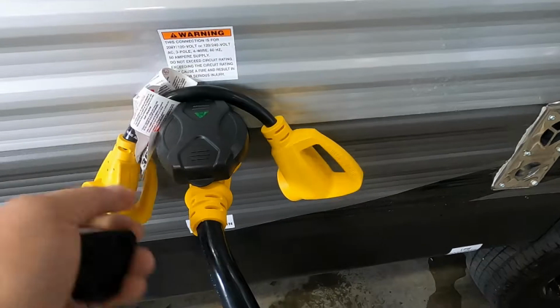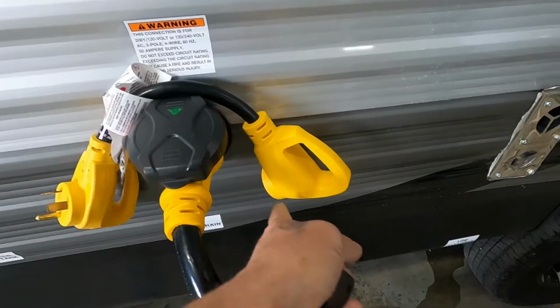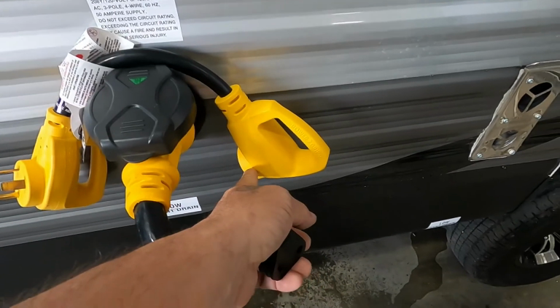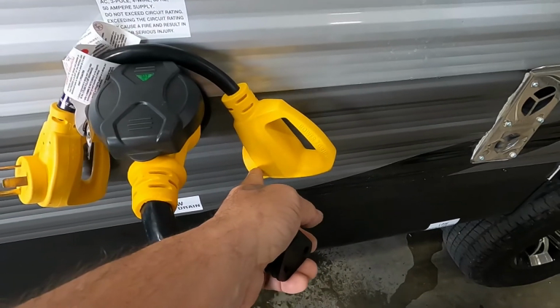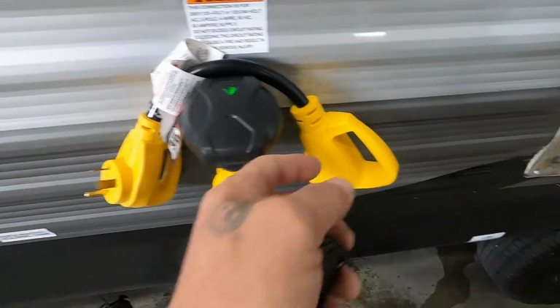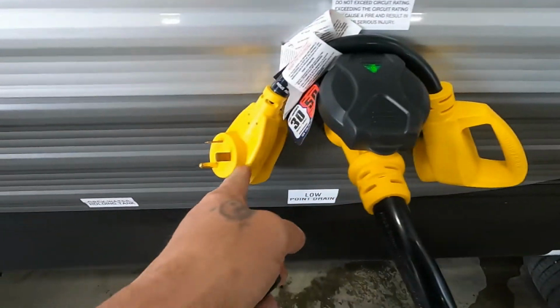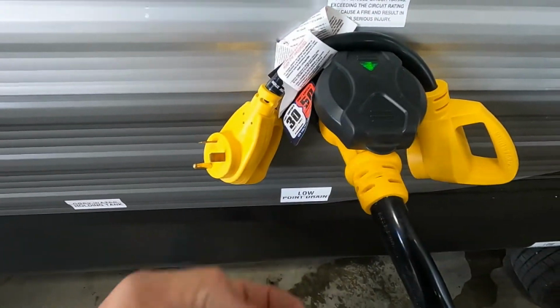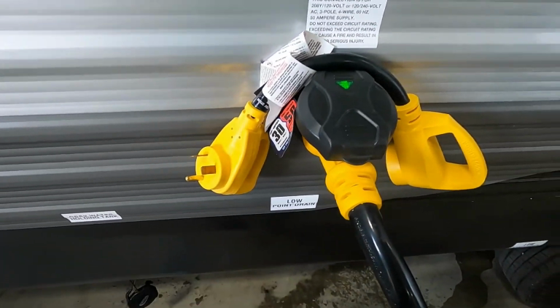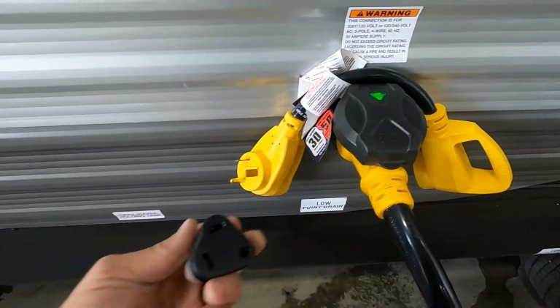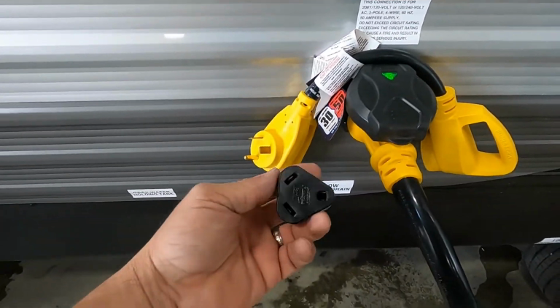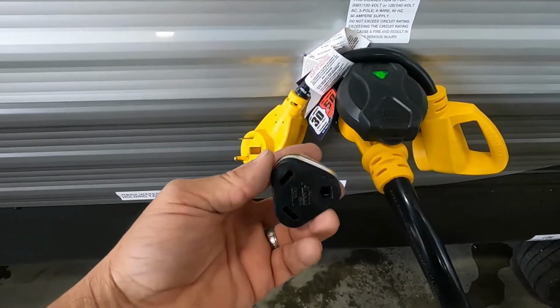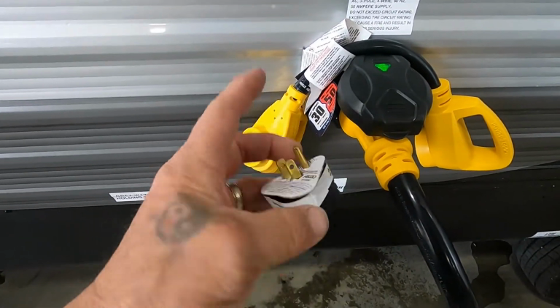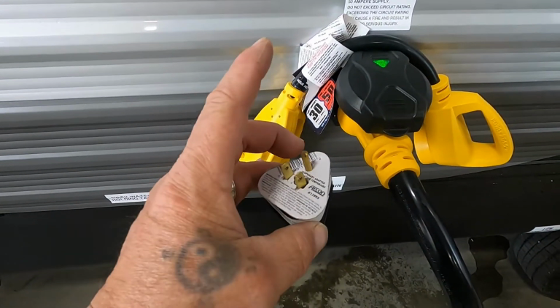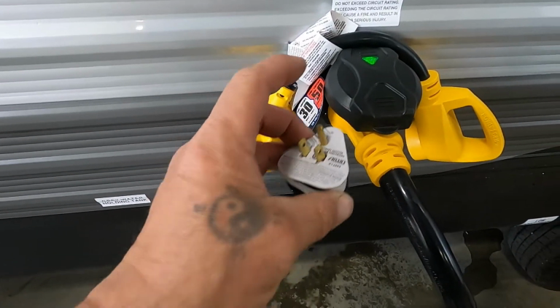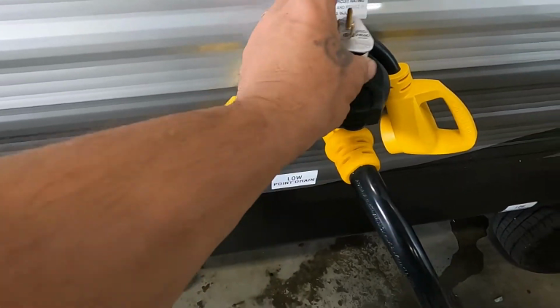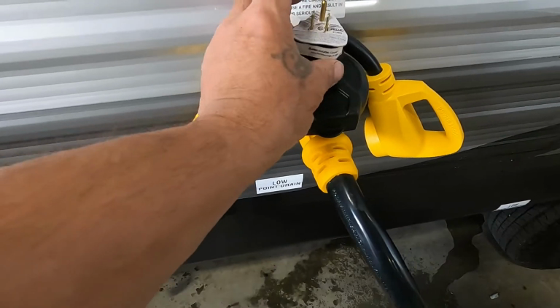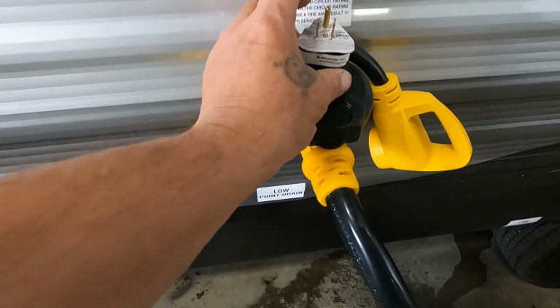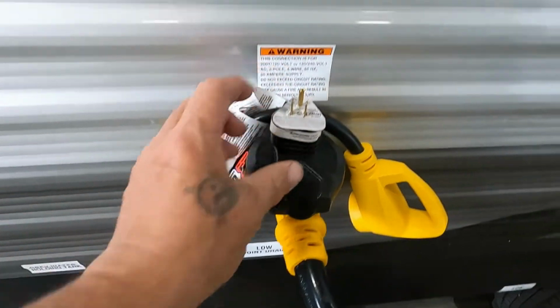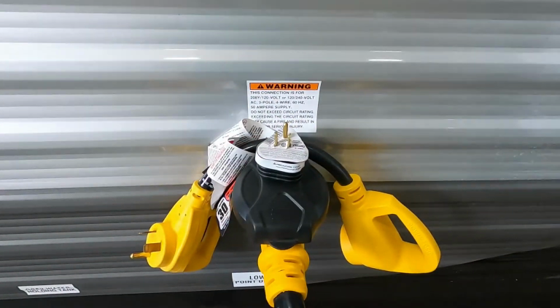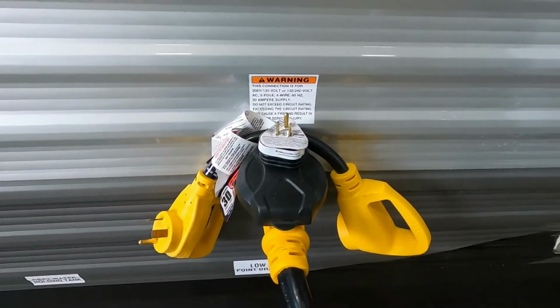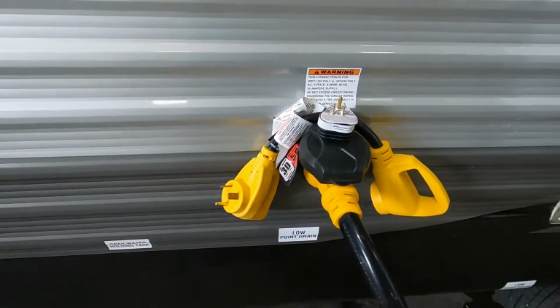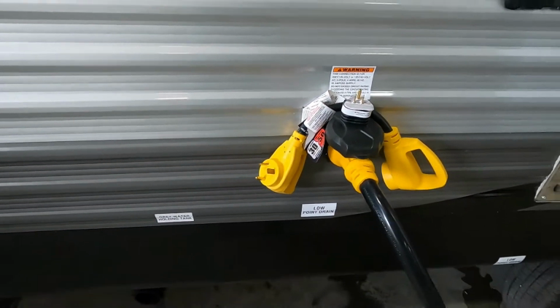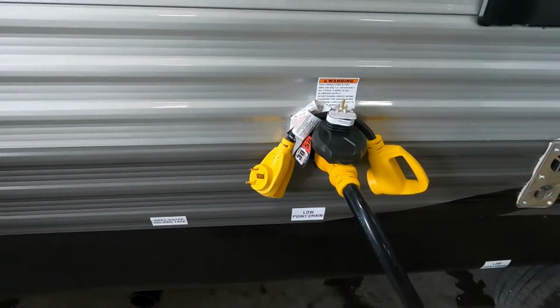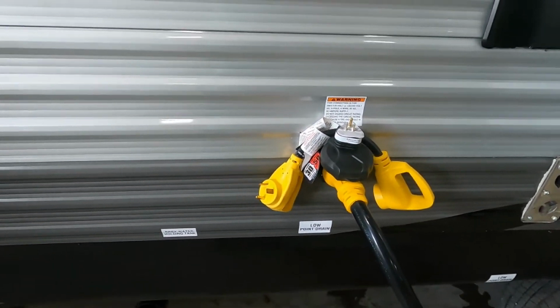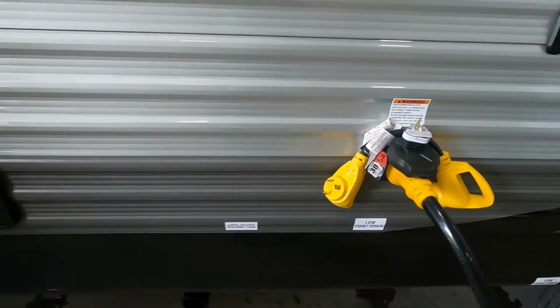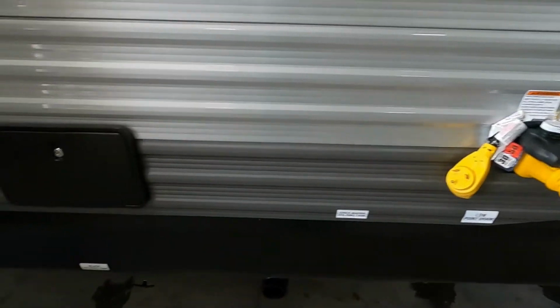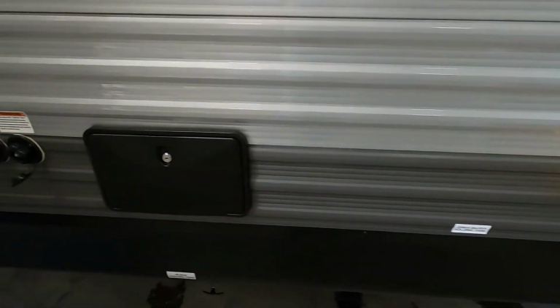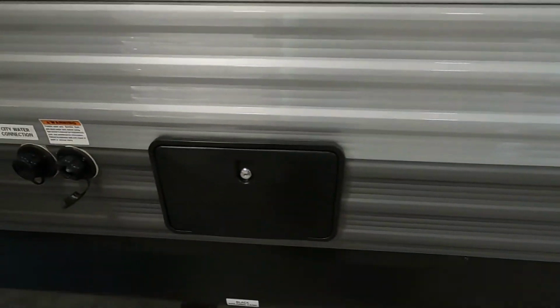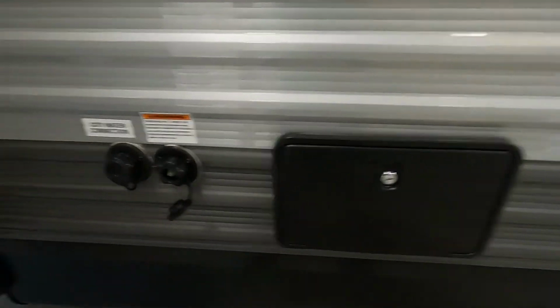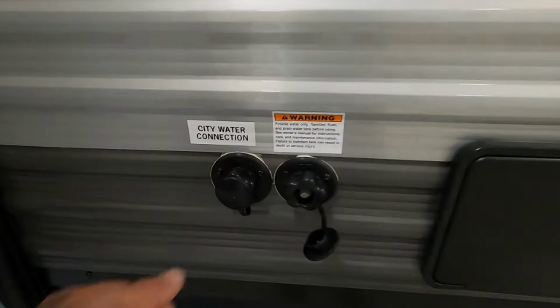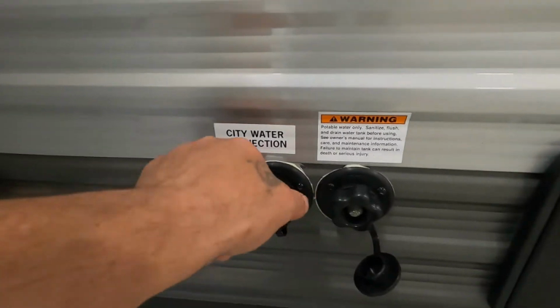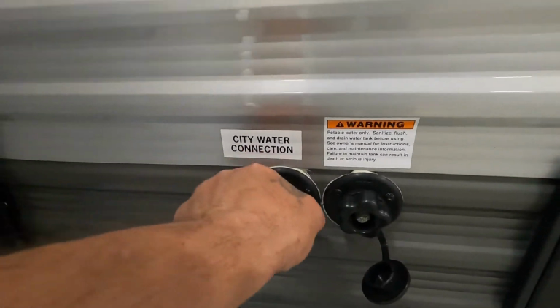Should you need to plug in to a campsite with 30-amp, this dog bone adapter will bring you from 50 down to 30. If you need to plug in at home, there's a 30-to-110 adapter that comes as well. With power hooked up, let's hook up our water.